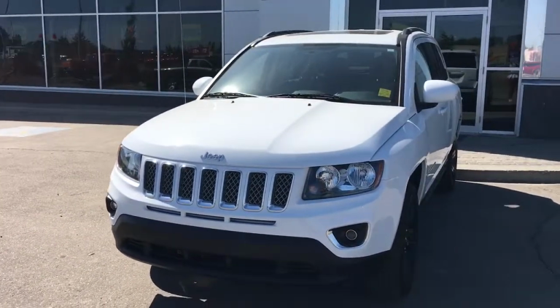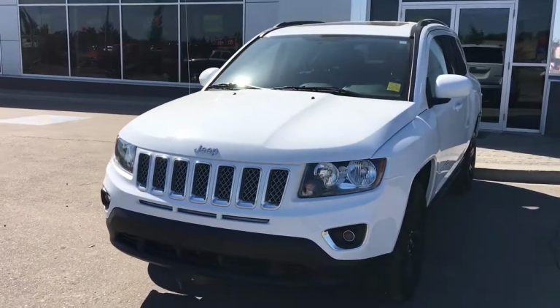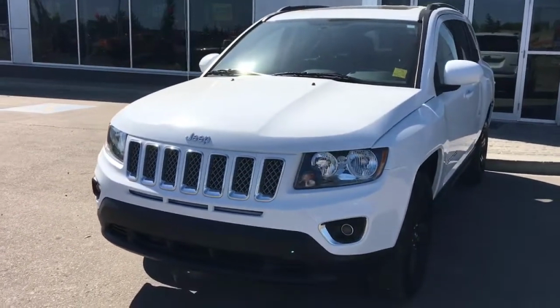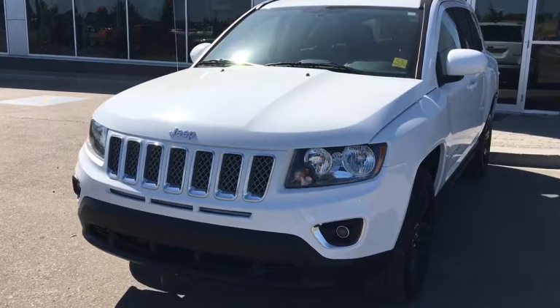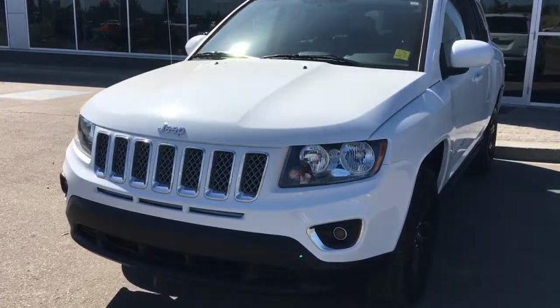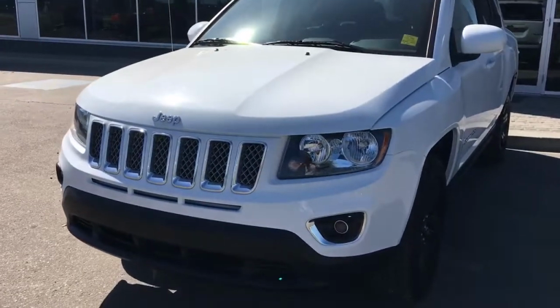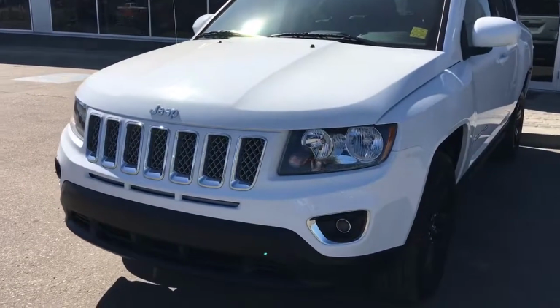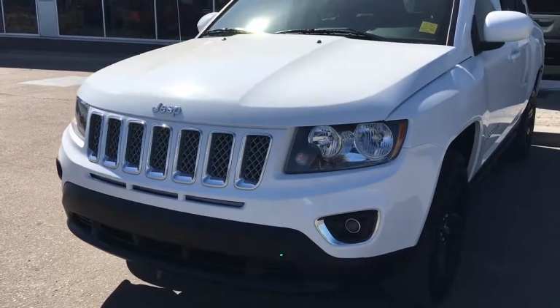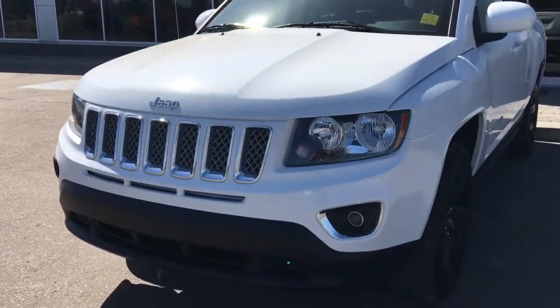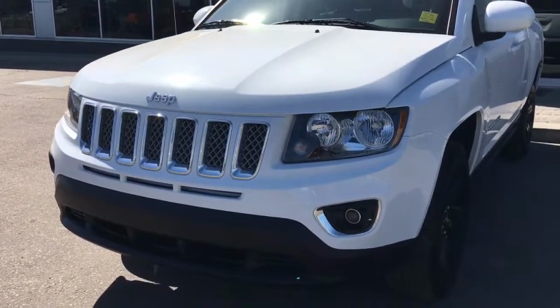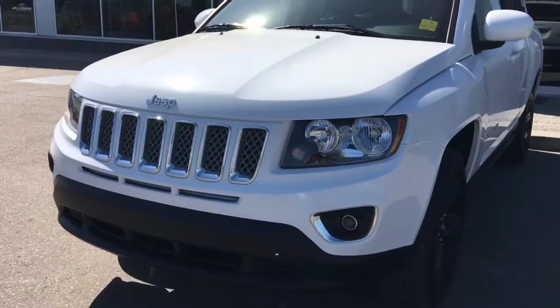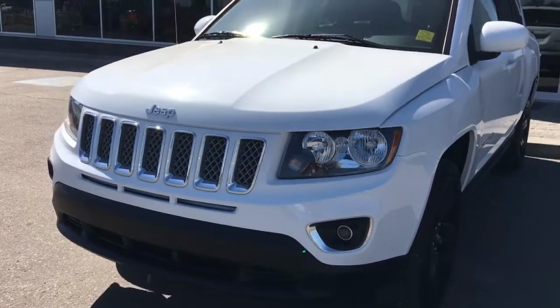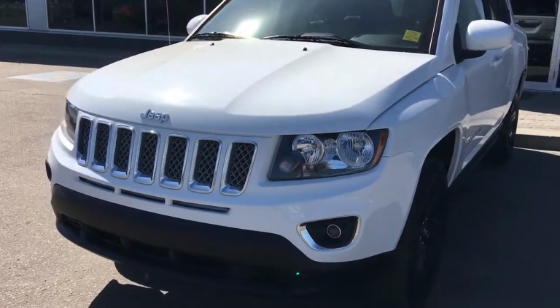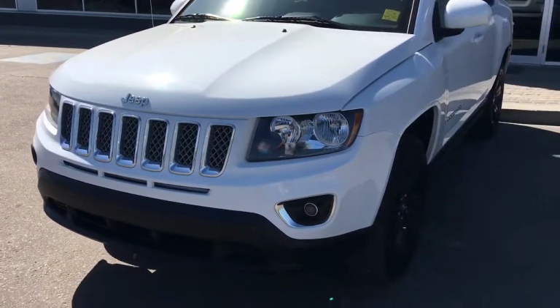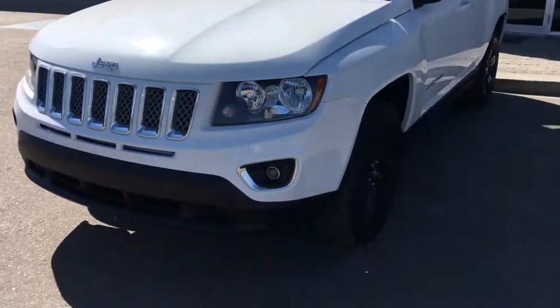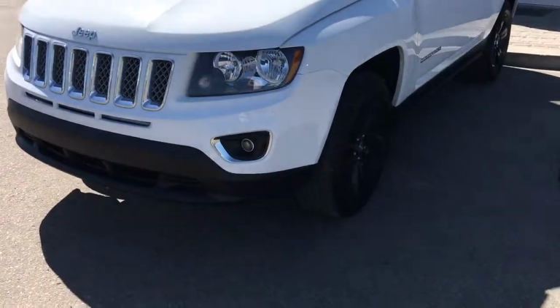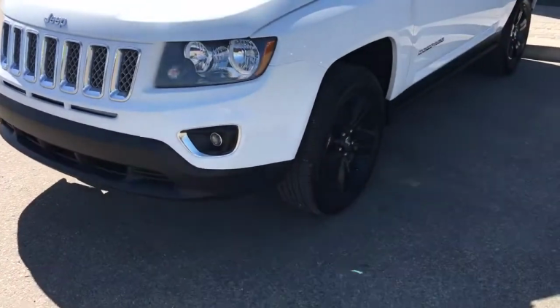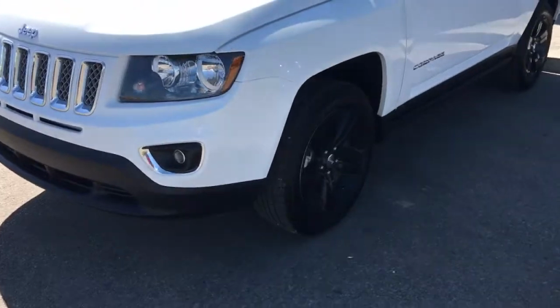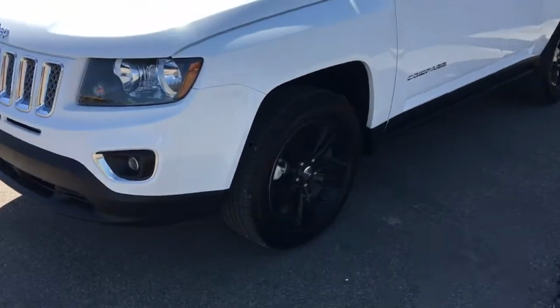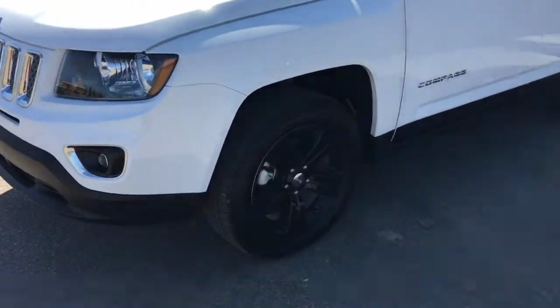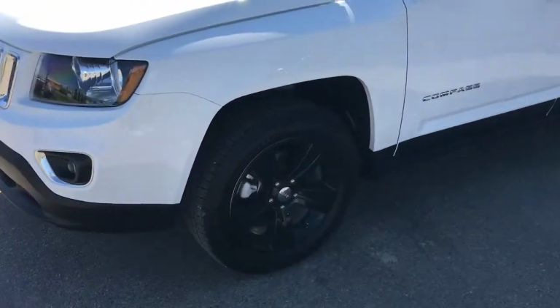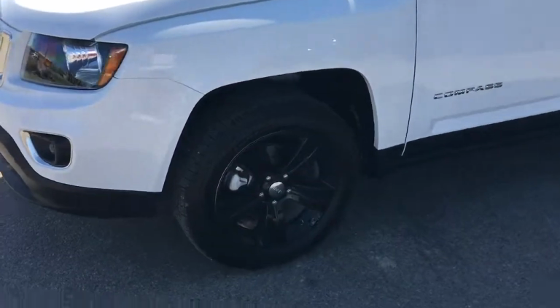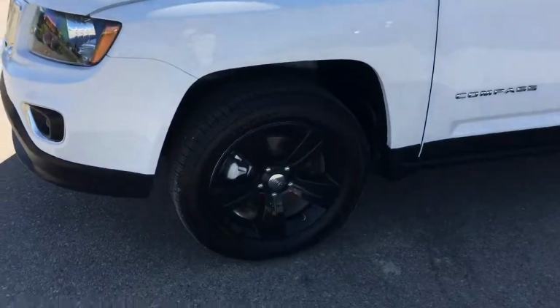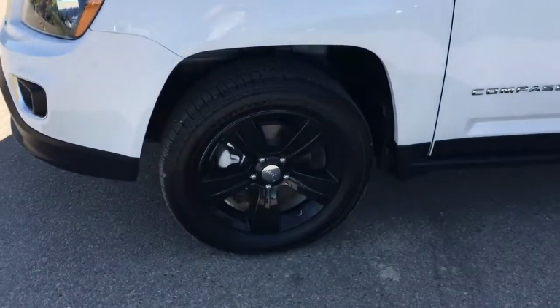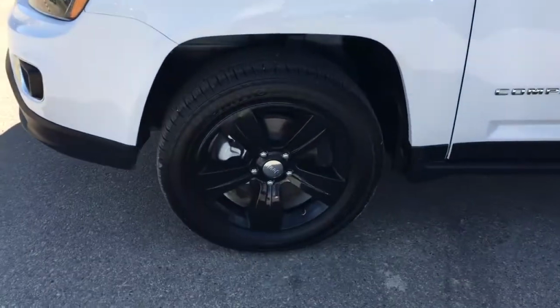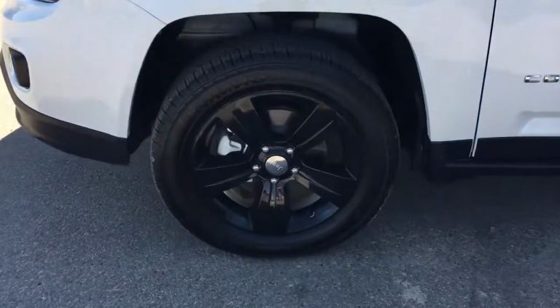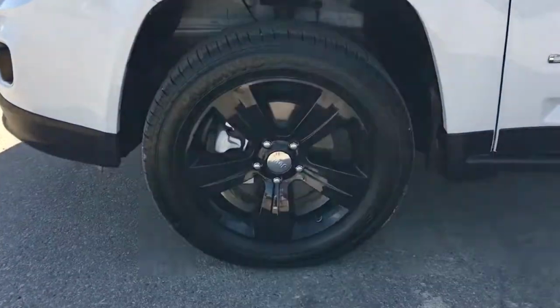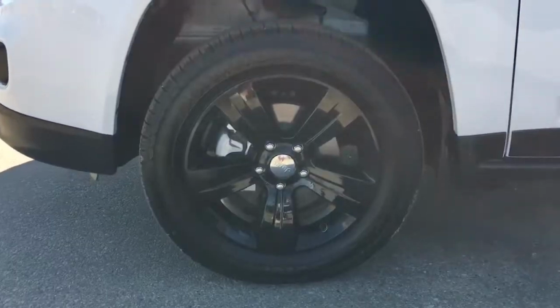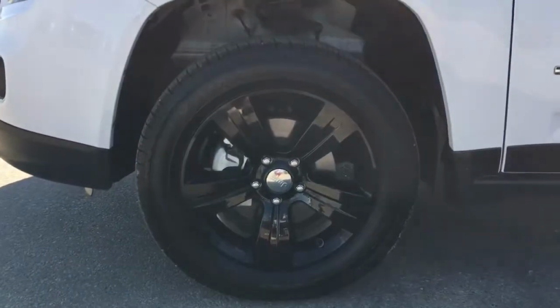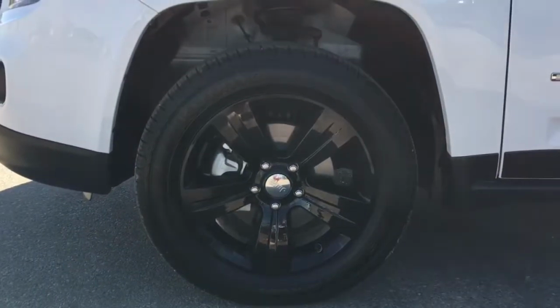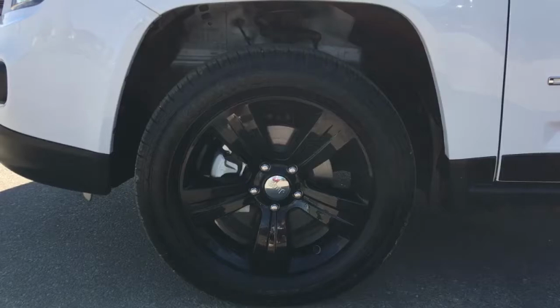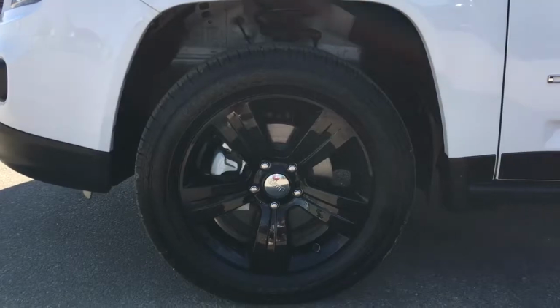In the front you've got your headlights, daytime headlights and signal lights, and of course there are fog lights down at the bottom. There's lots of tread left in these tires — they are Kumhos mounted on top of a black 17 inch rim.